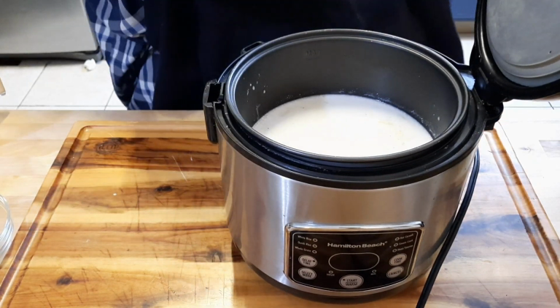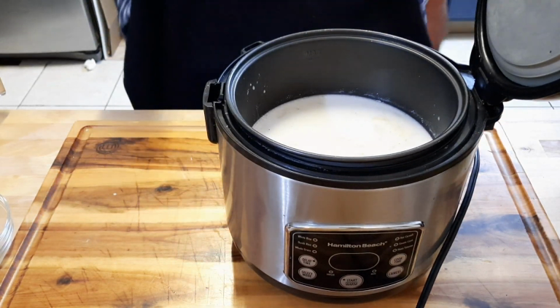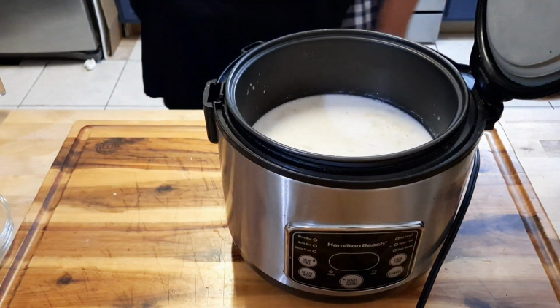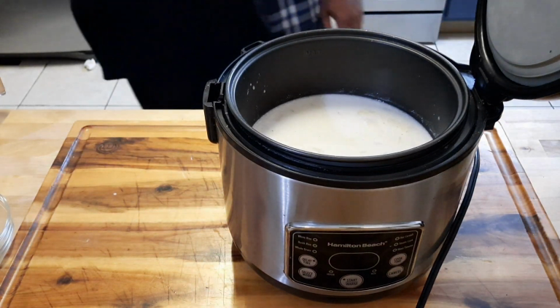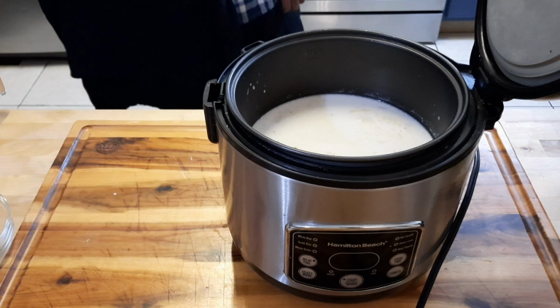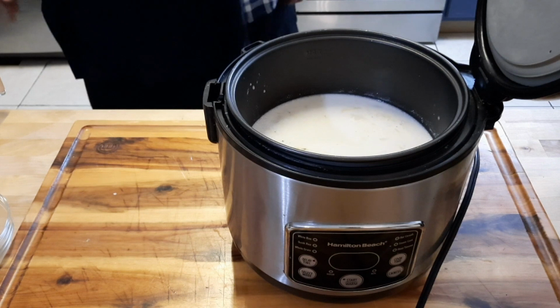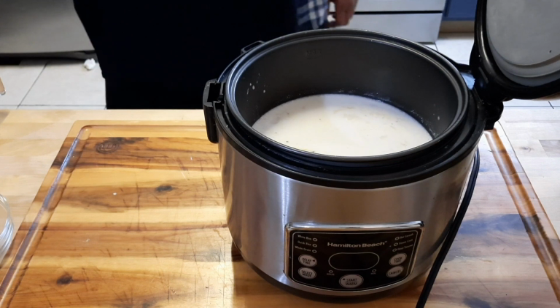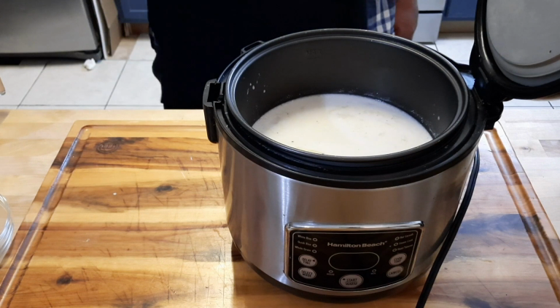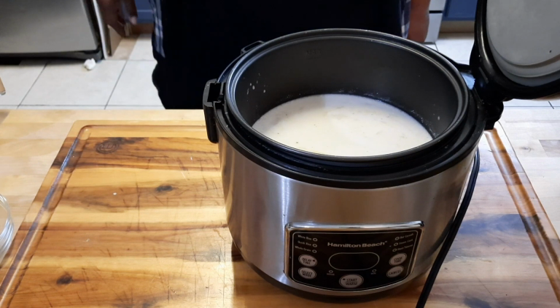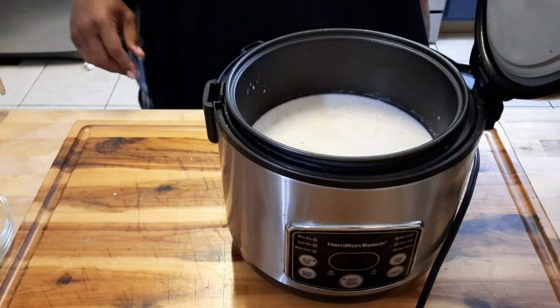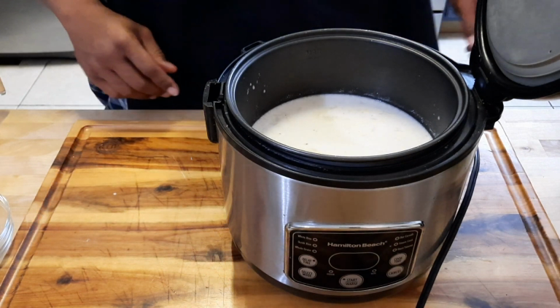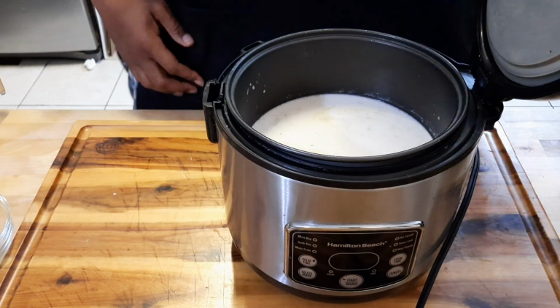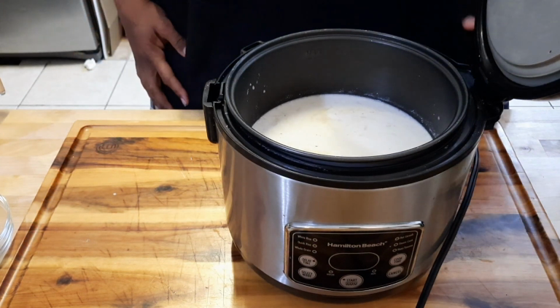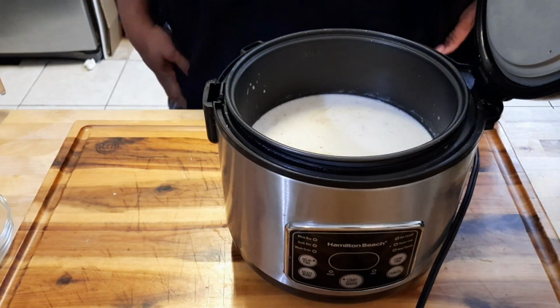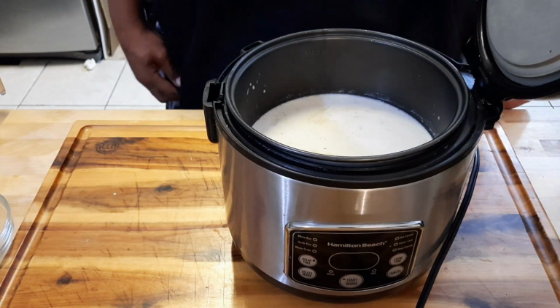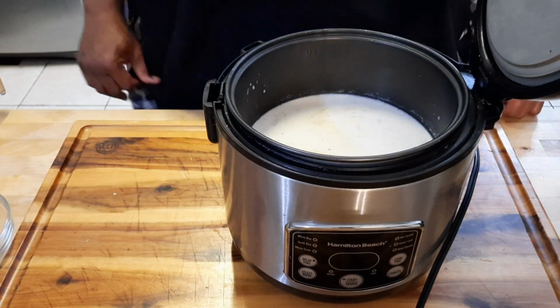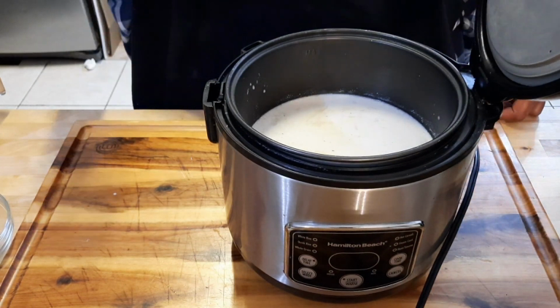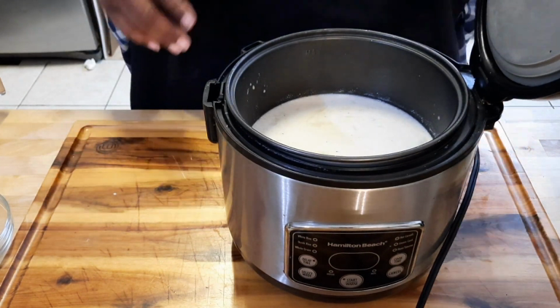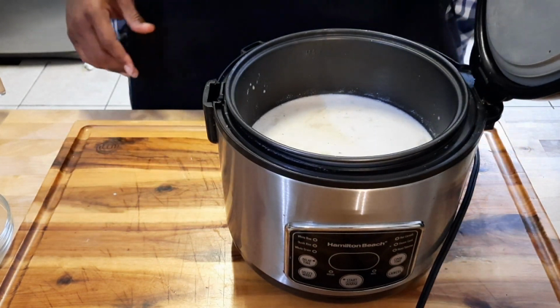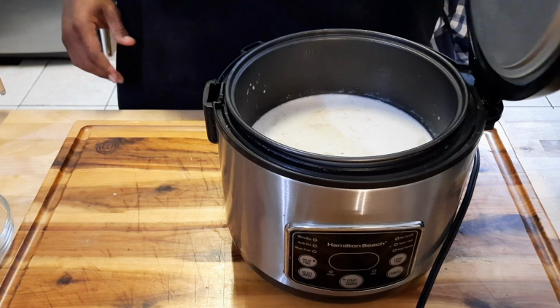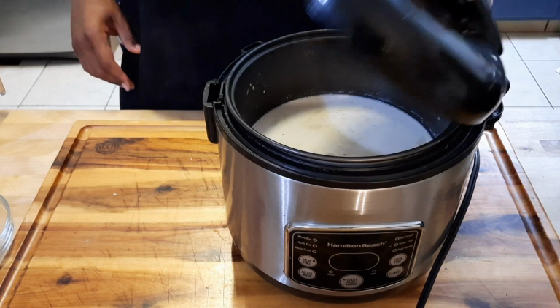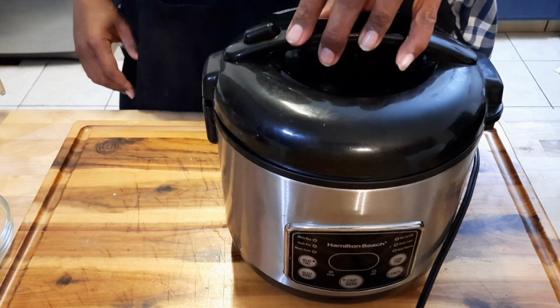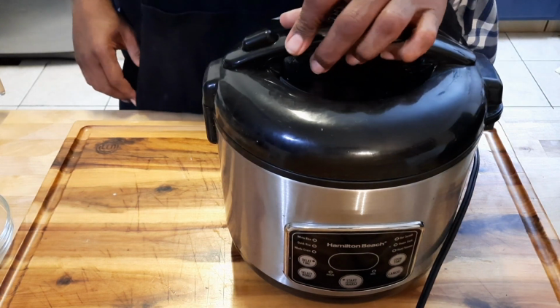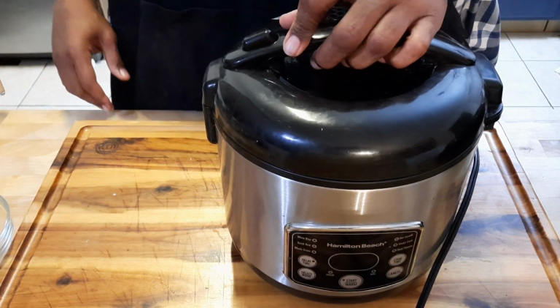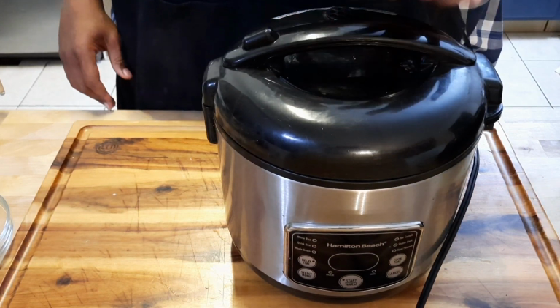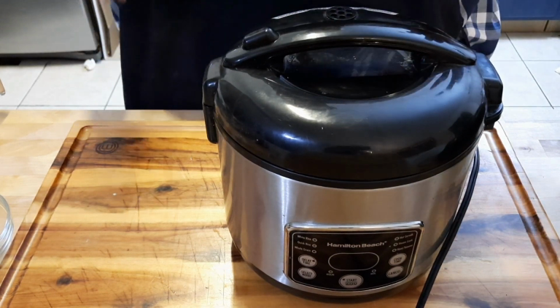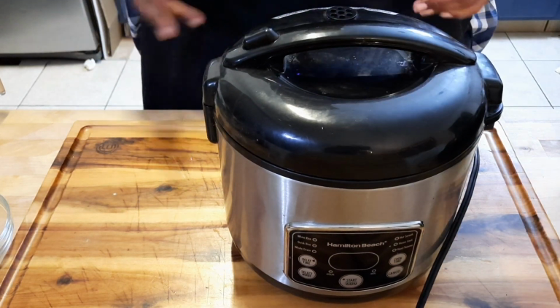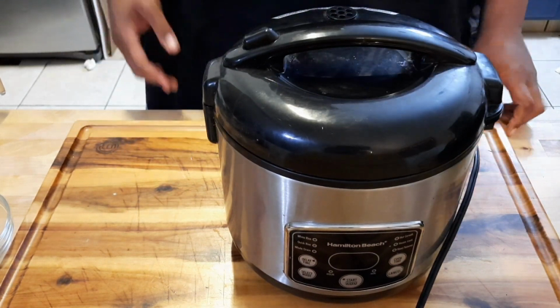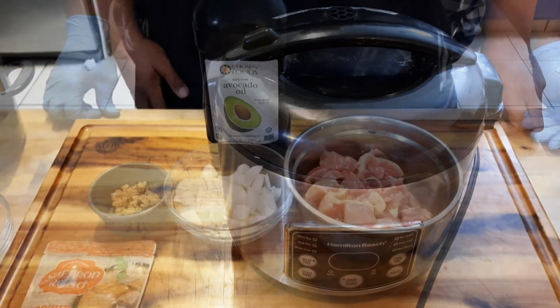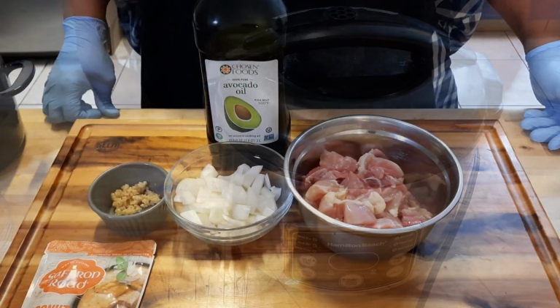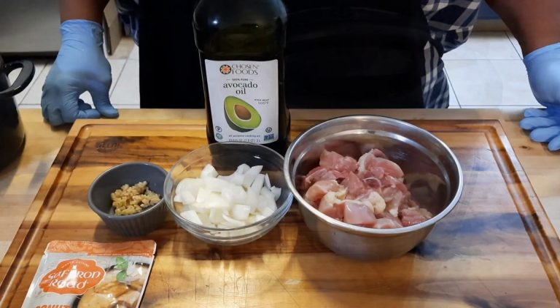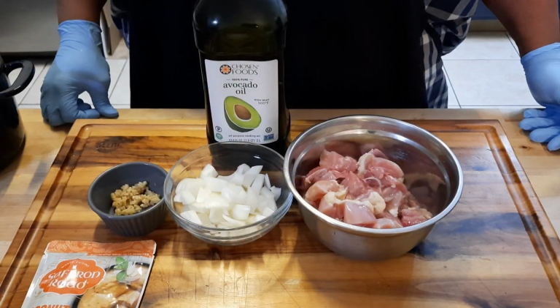If you have a rice cooker, put it on white rice and press start. I'm gonna let this get to cooking and we'll get over to getting ready to do the curry chicken.